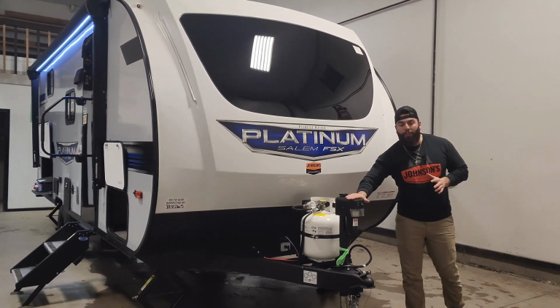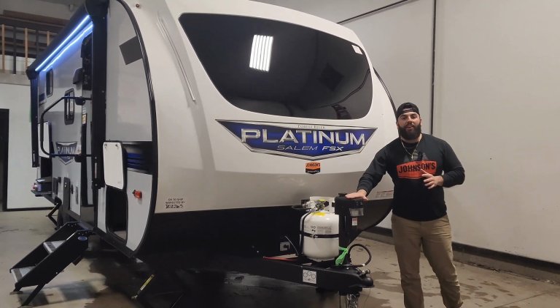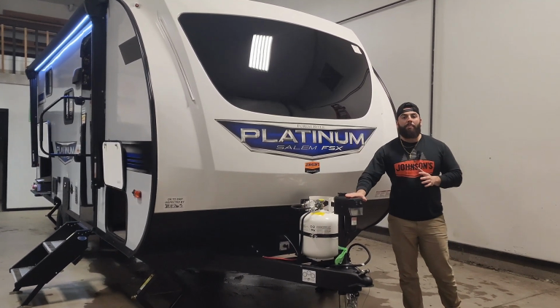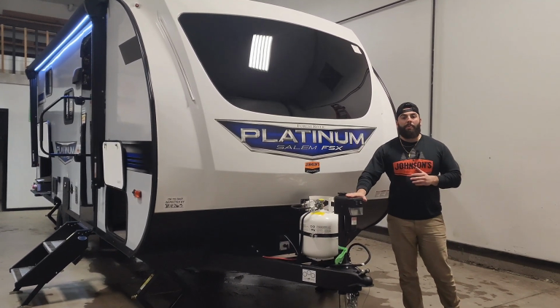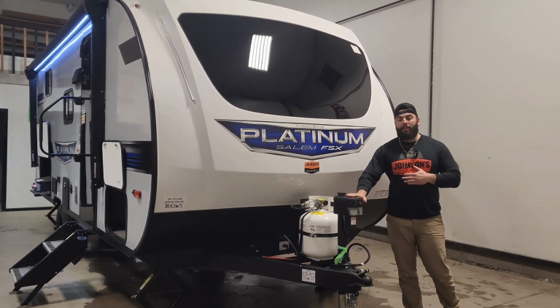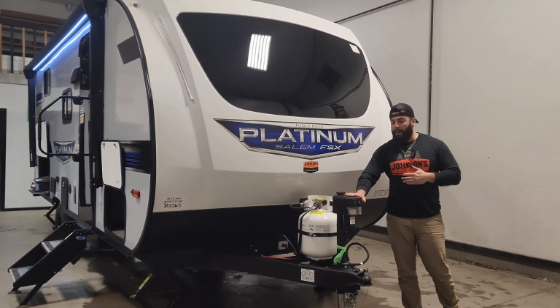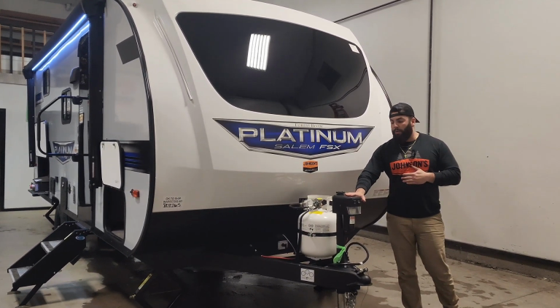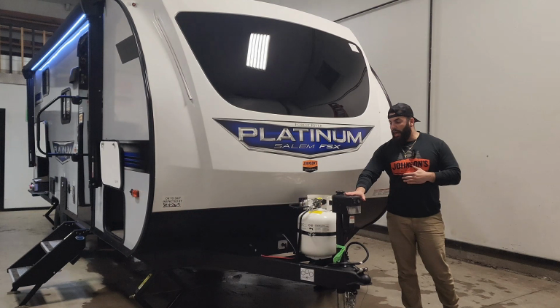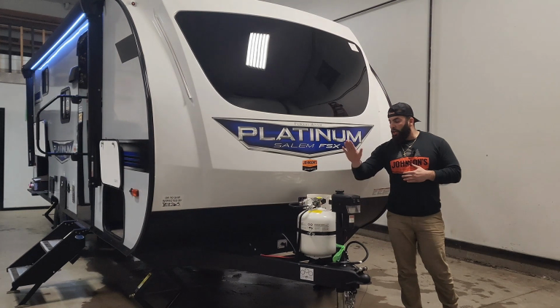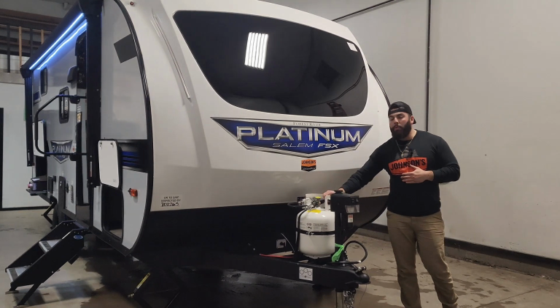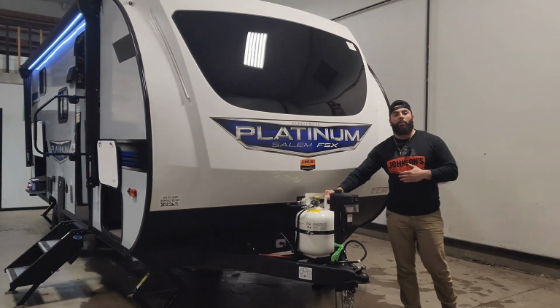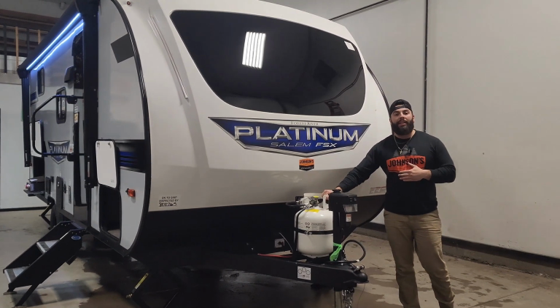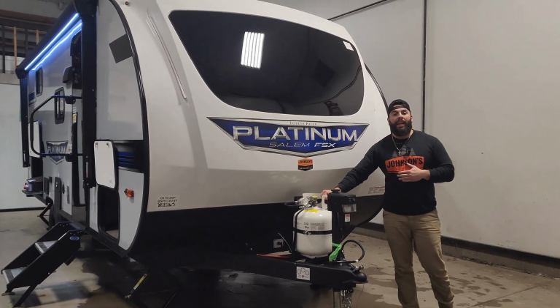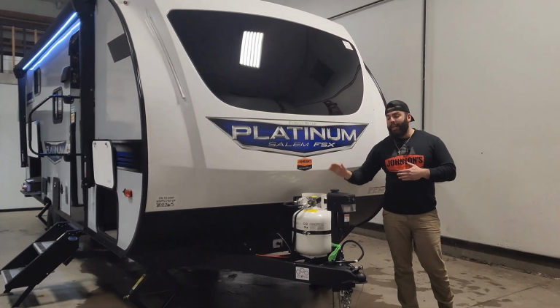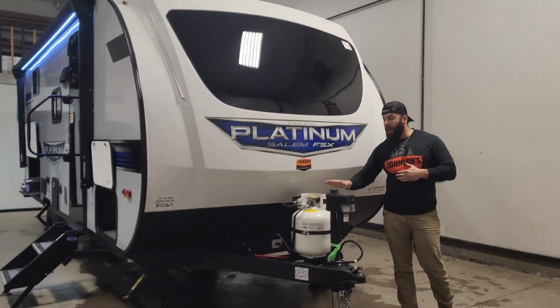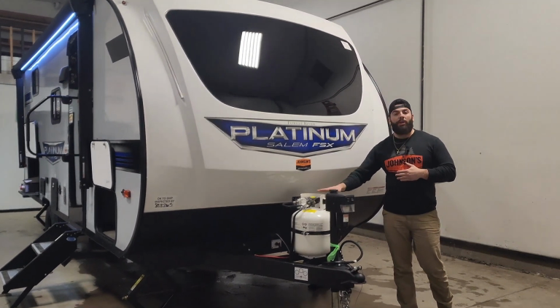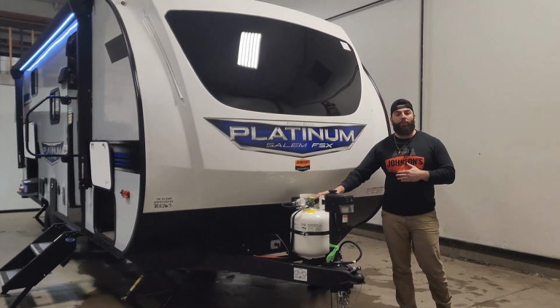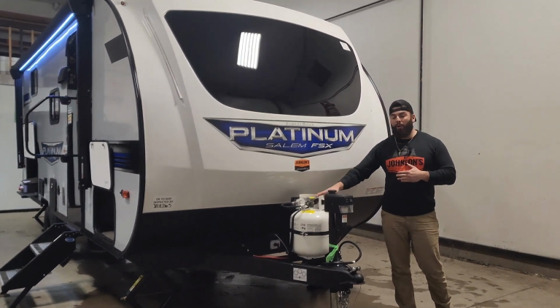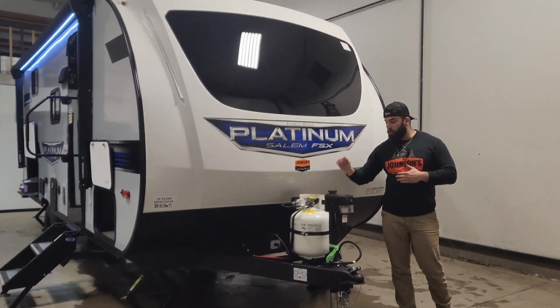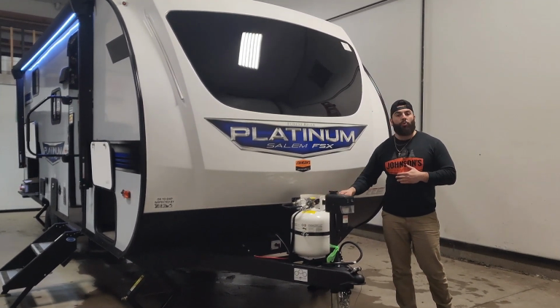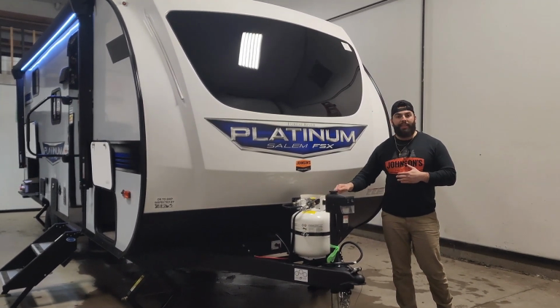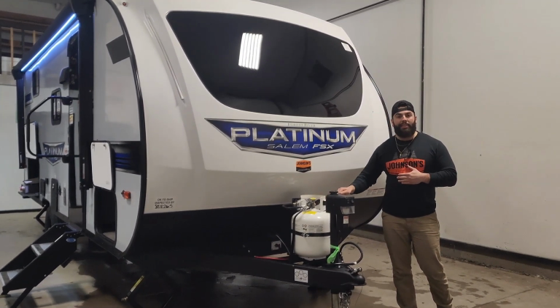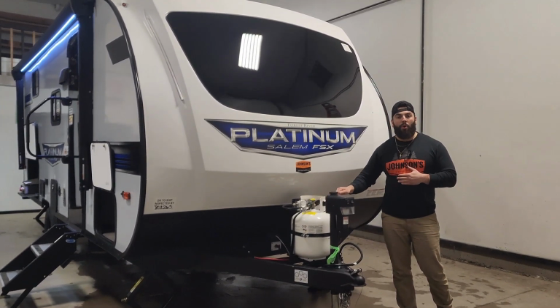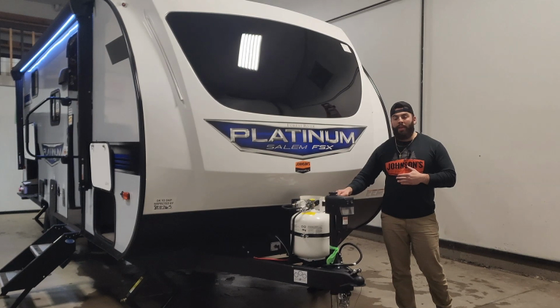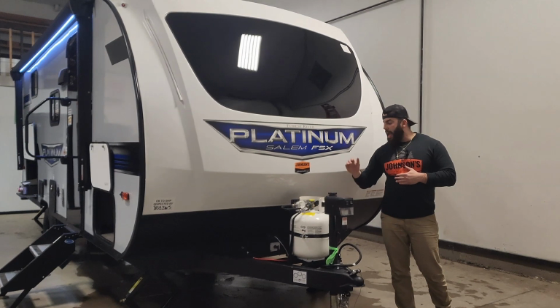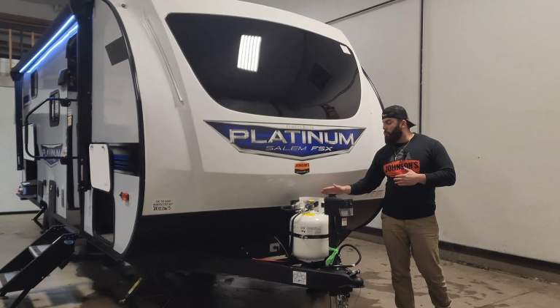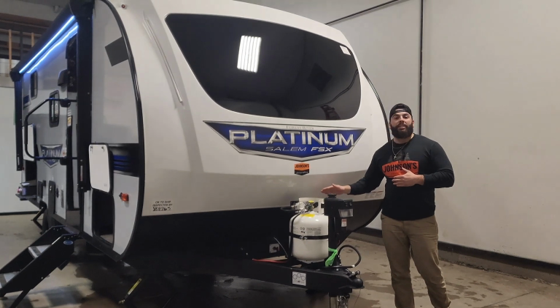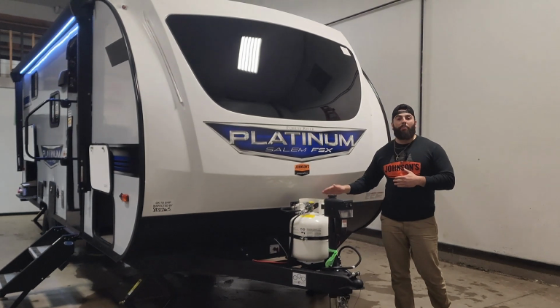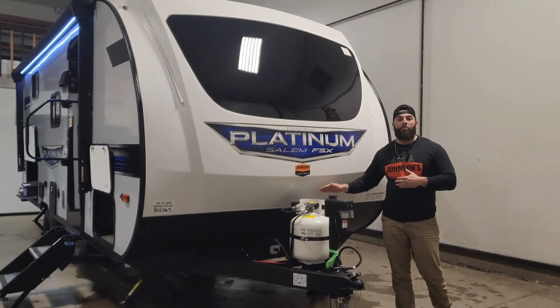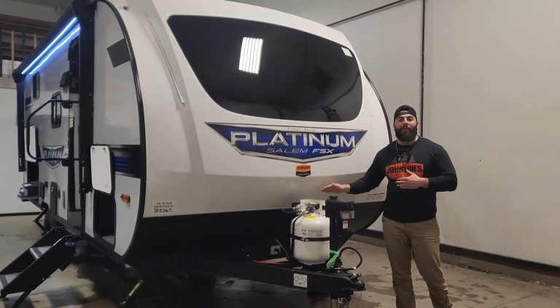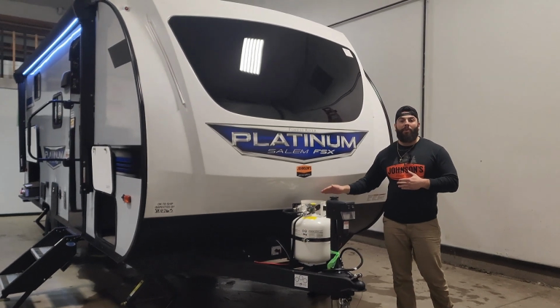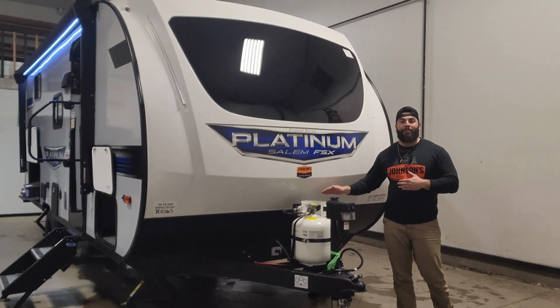3,500-pound capacity ram powder jack, 20-pound propane tank — you can upgrade to a 30-pounder — drops right in the exact same goal, and you will receive a brand new battery on purchase.